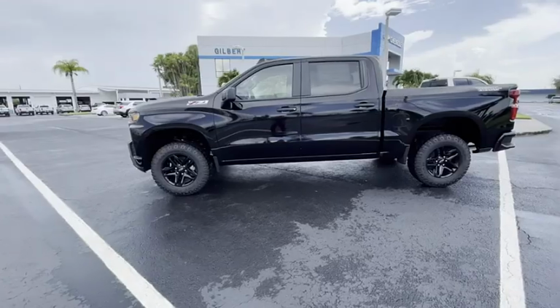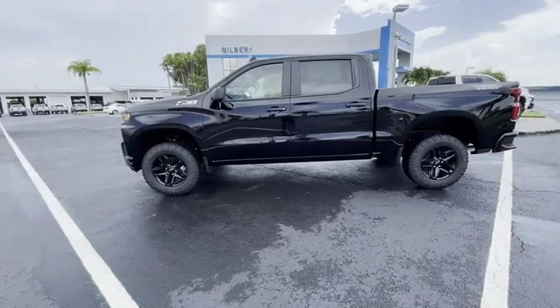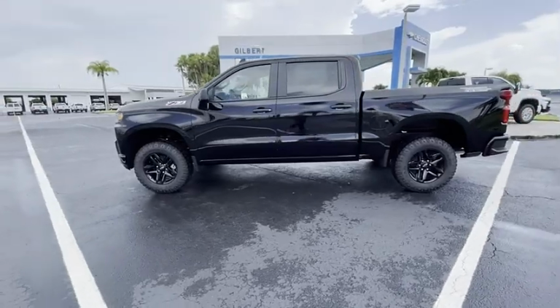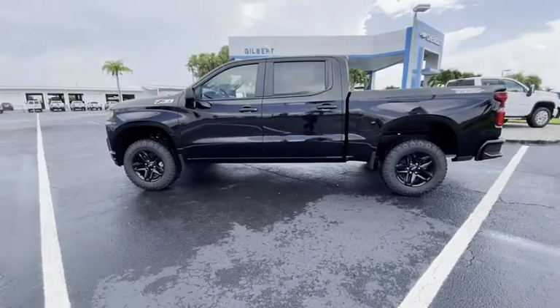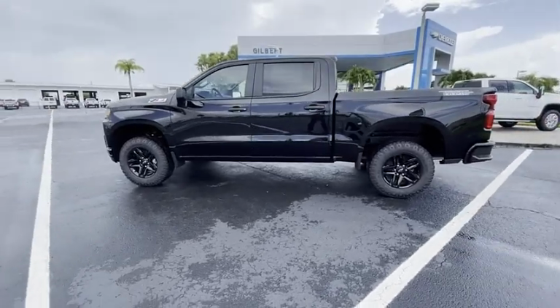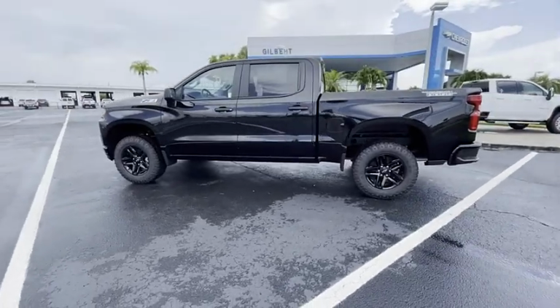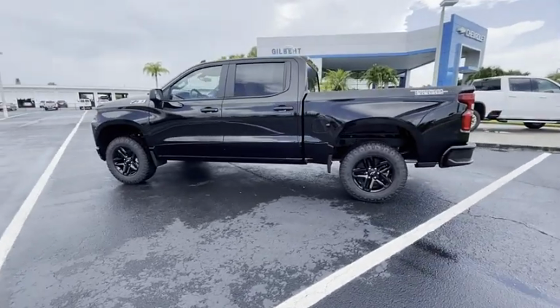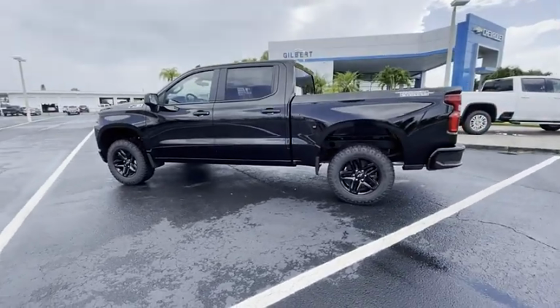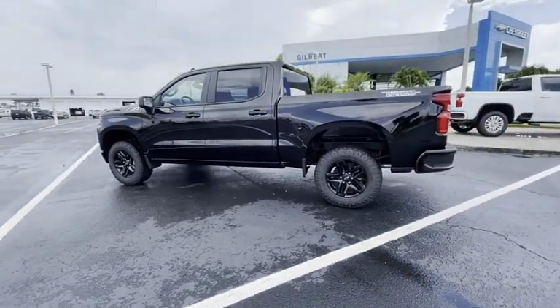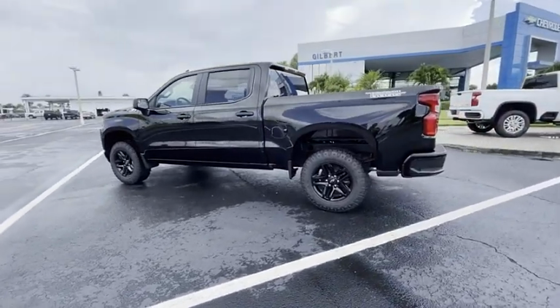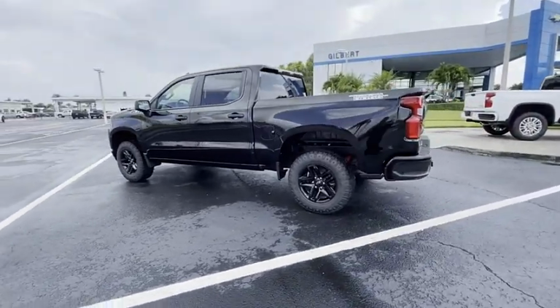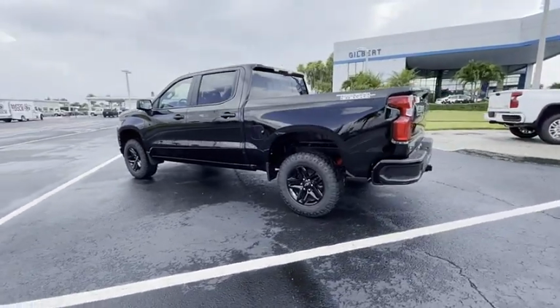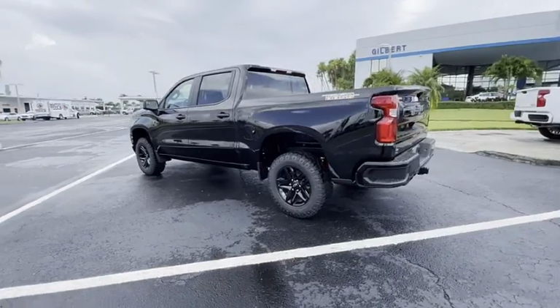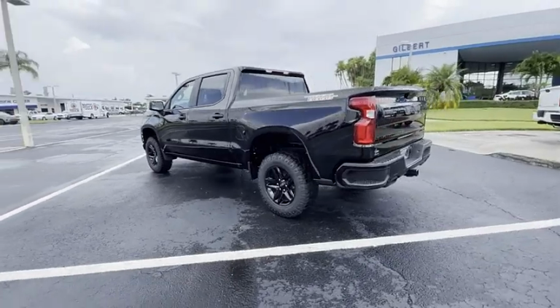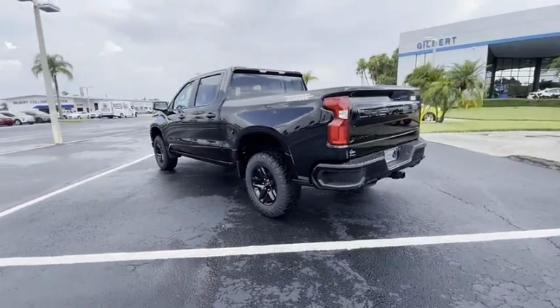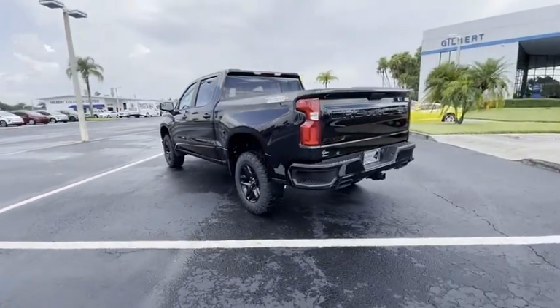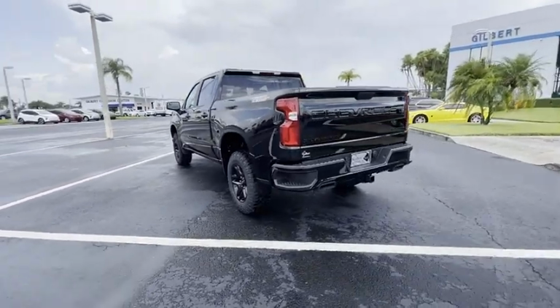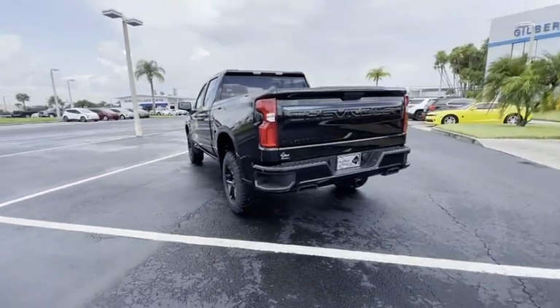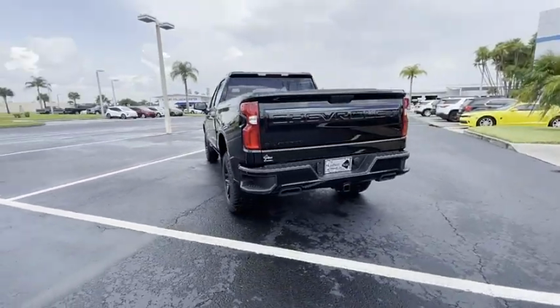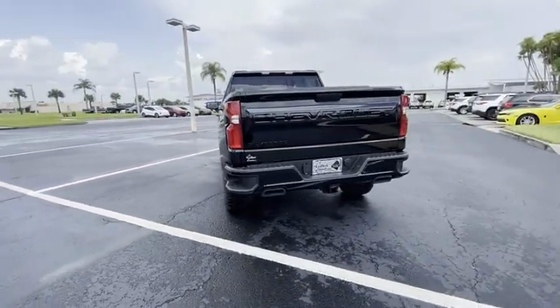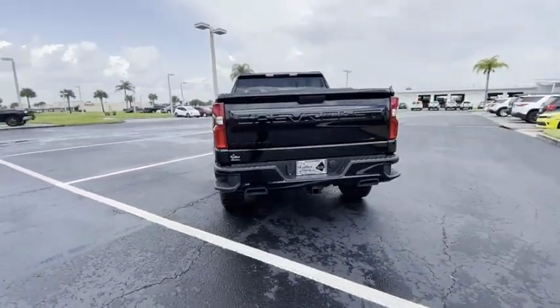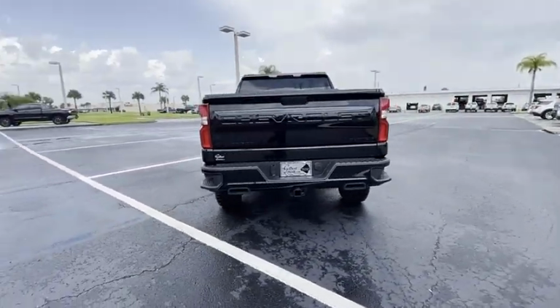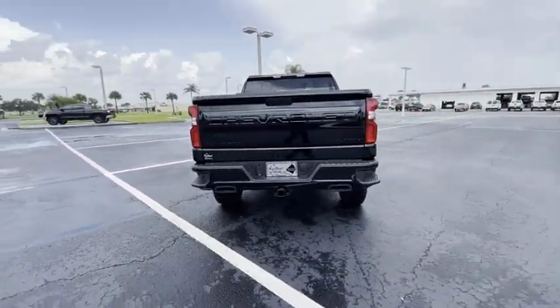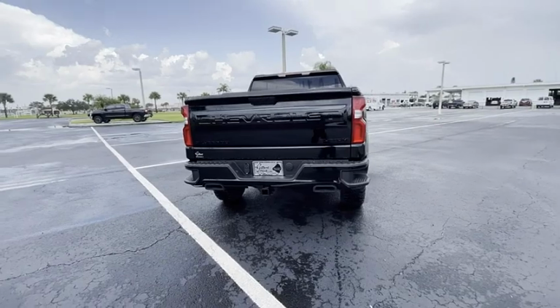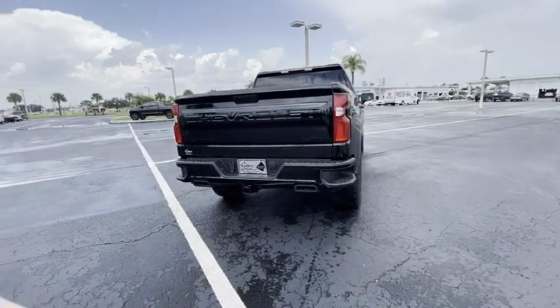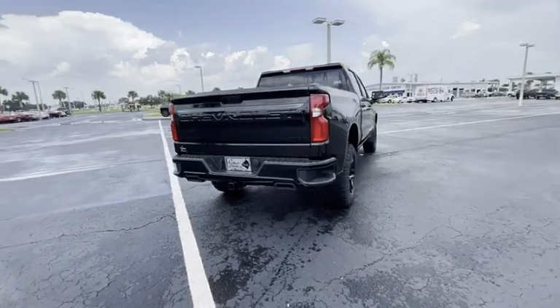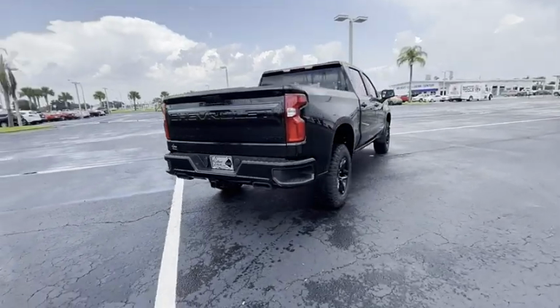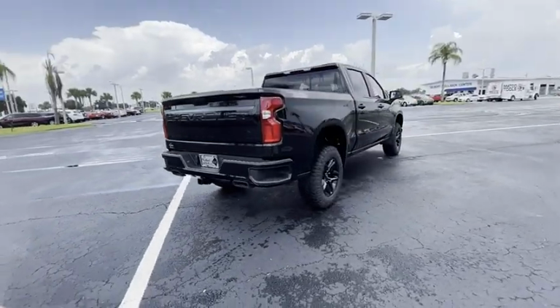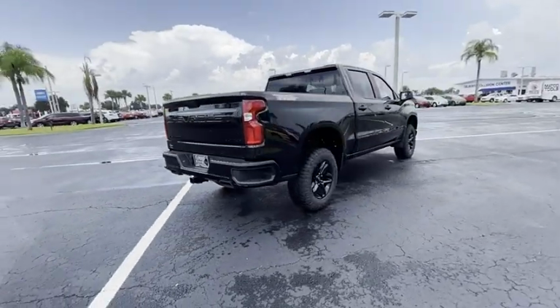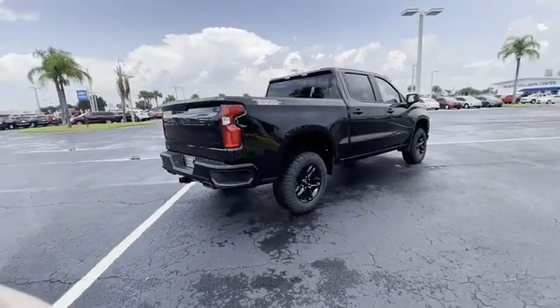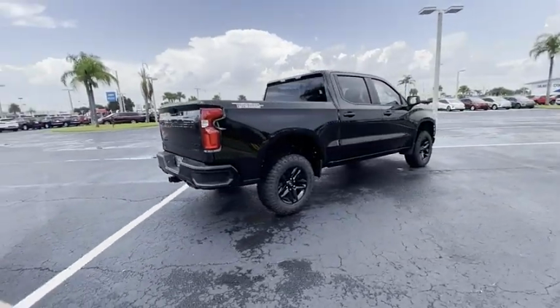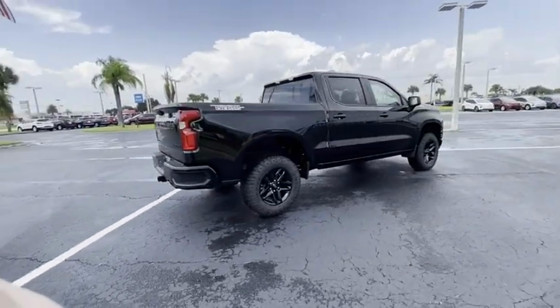Make a great choice today with the 2021 Silverado 1500. The Chevy Silverado 1500 has the lowest cost of ownership of any full-size pickup. This vehicle has less than 100 miles.